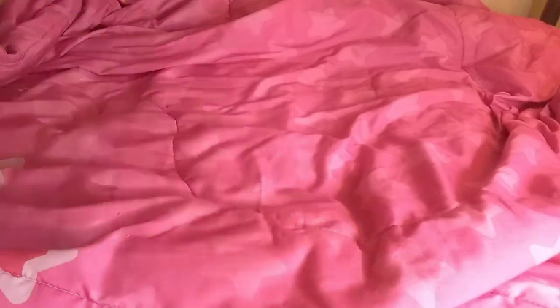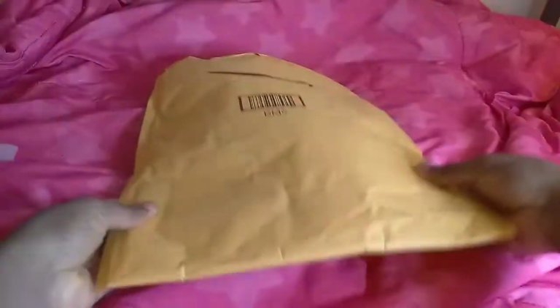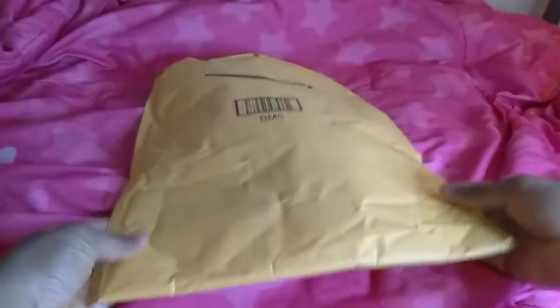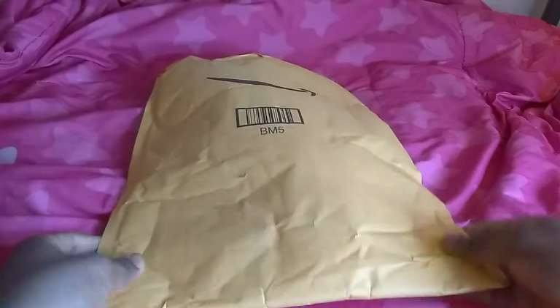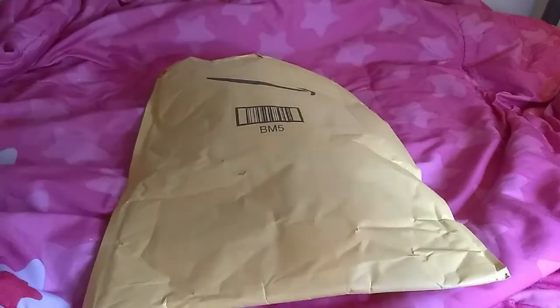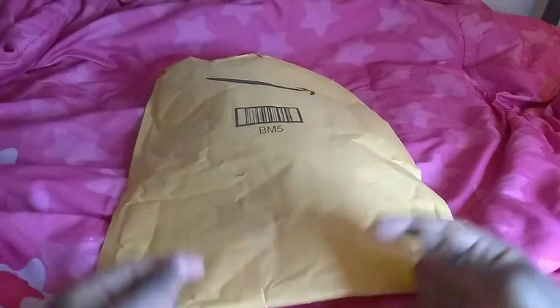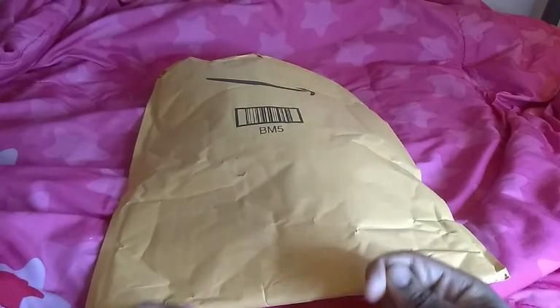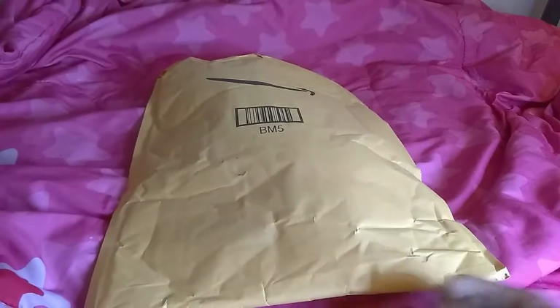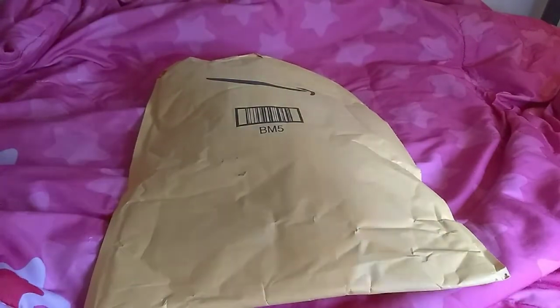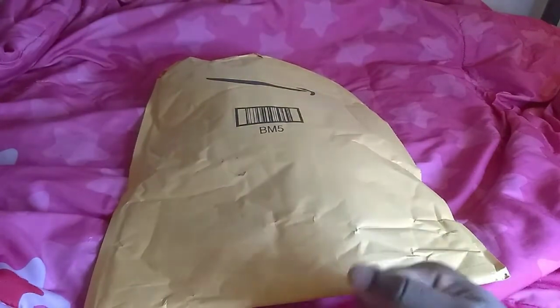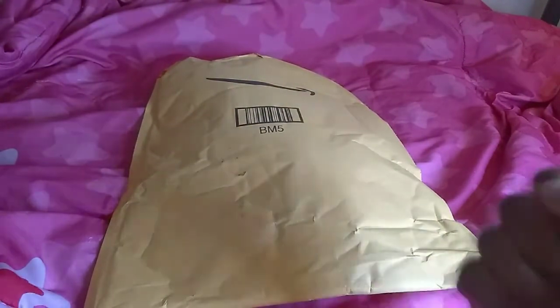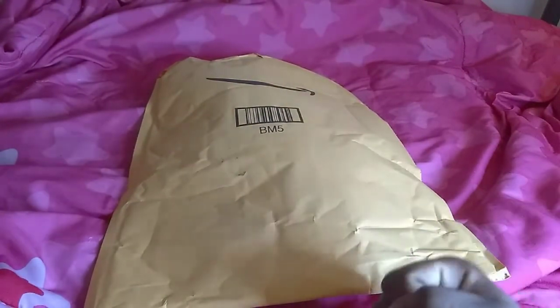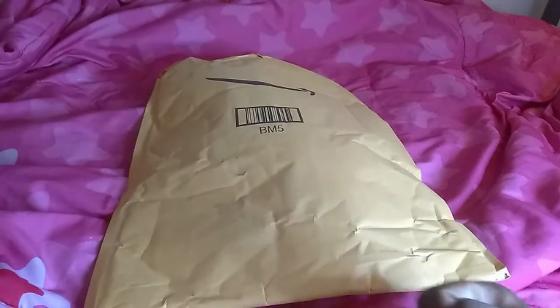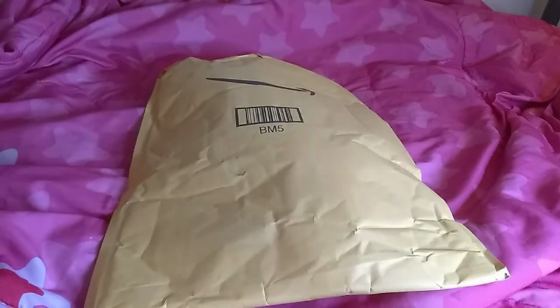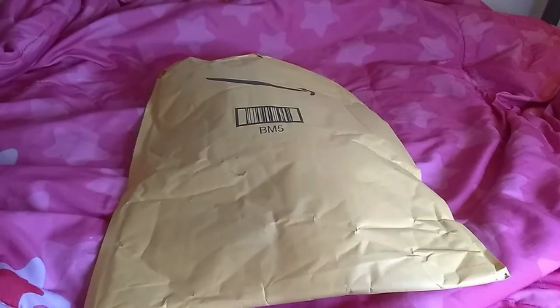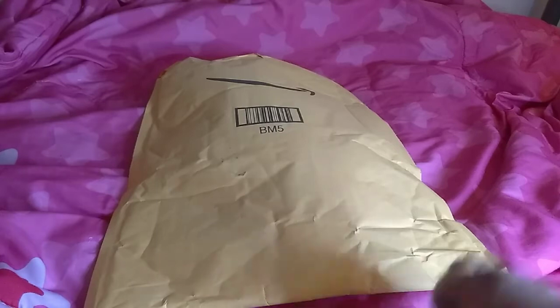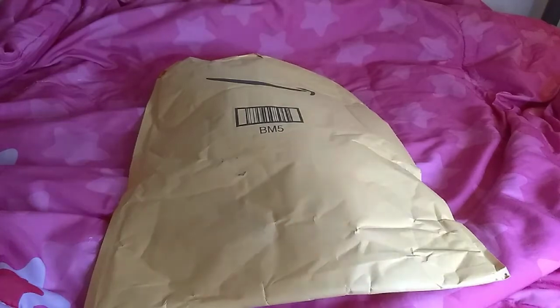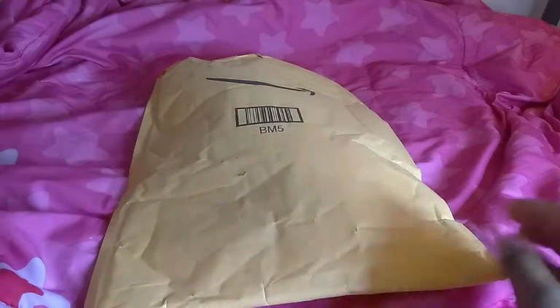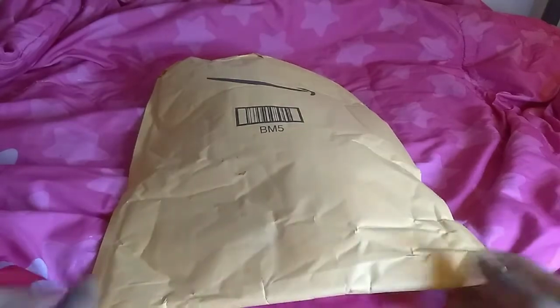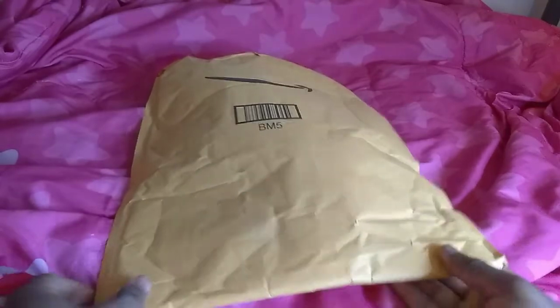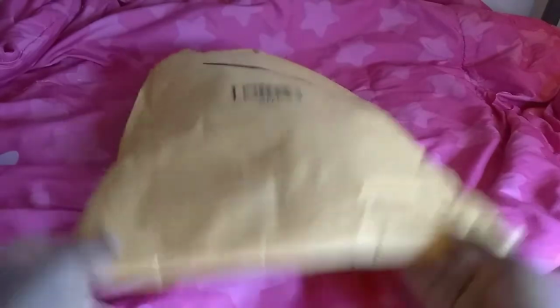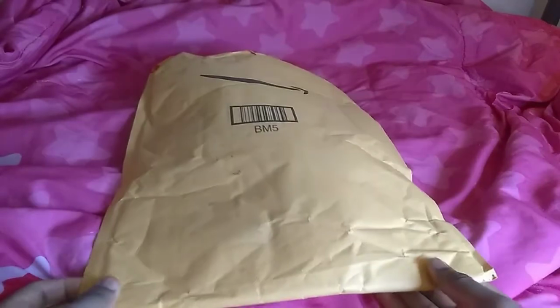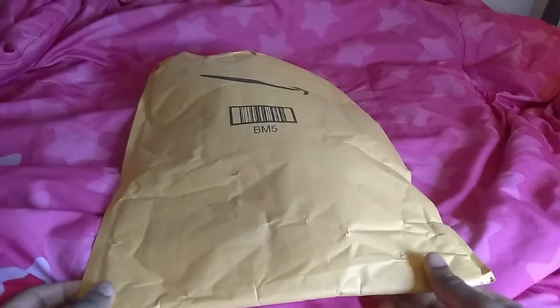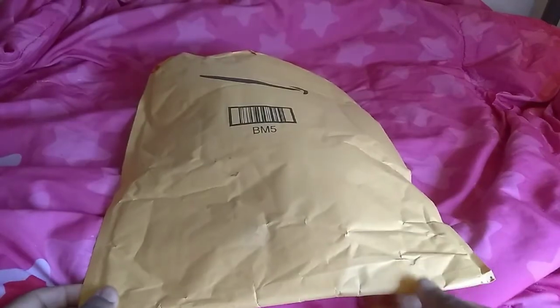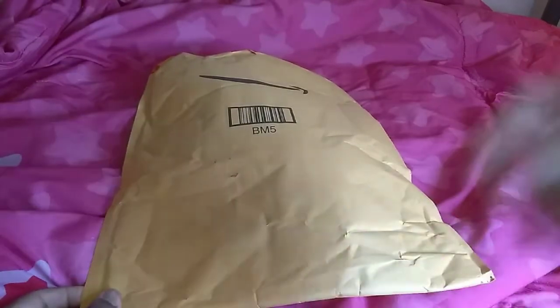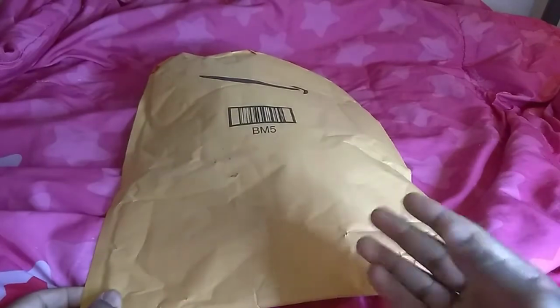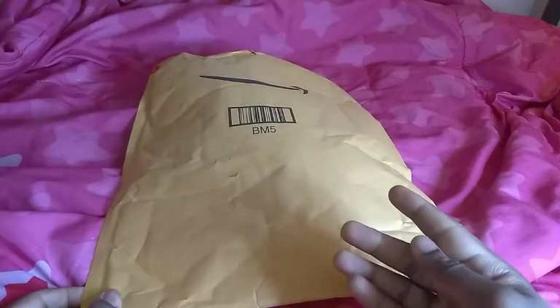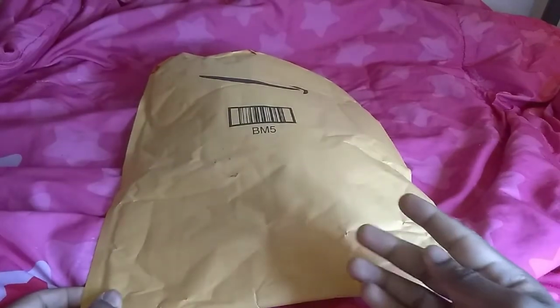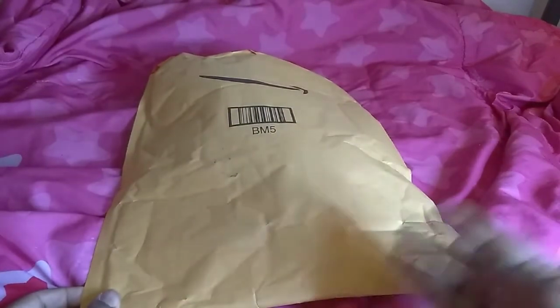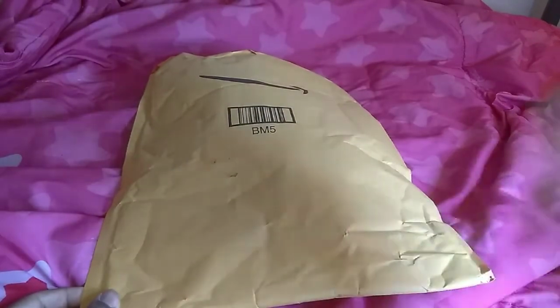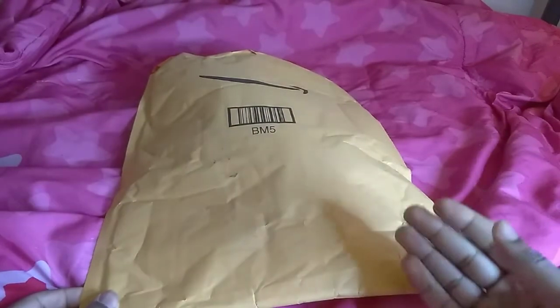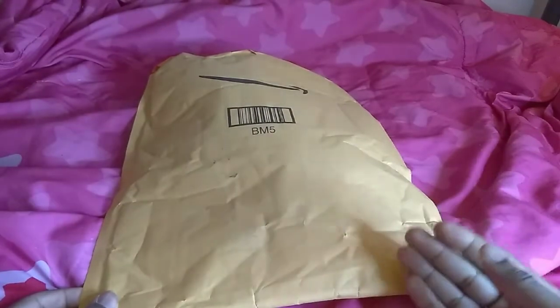Hello you guys, it's Super Mario D.A. Plush back for another plush unboxing video. Today, my Classic Super Sonic and my Classic Sonic just came.